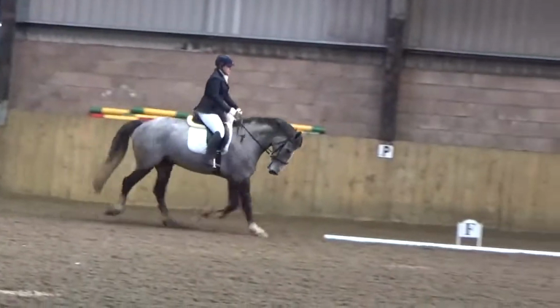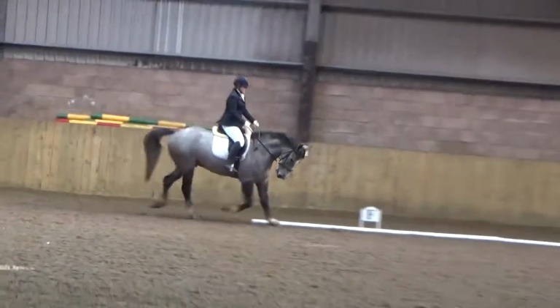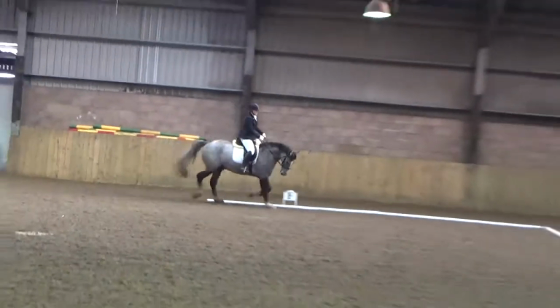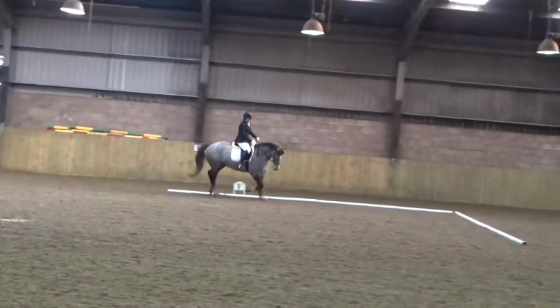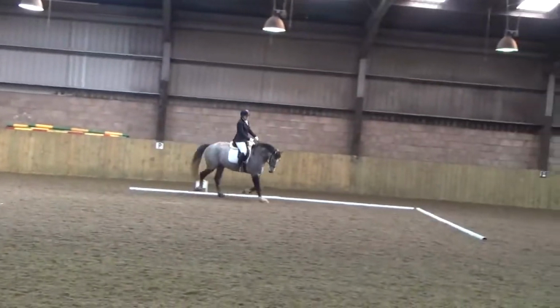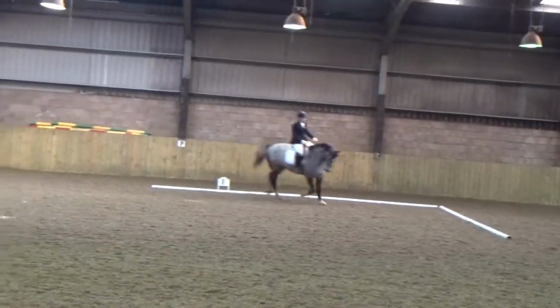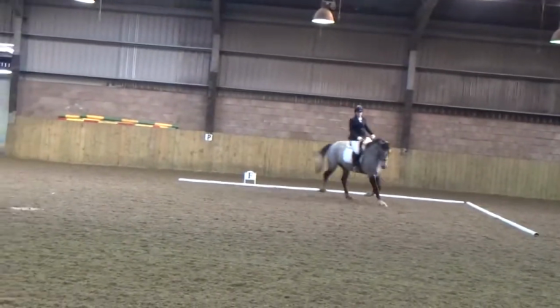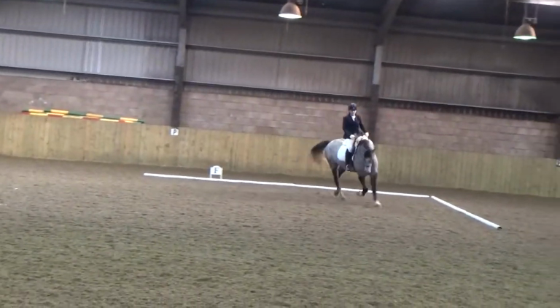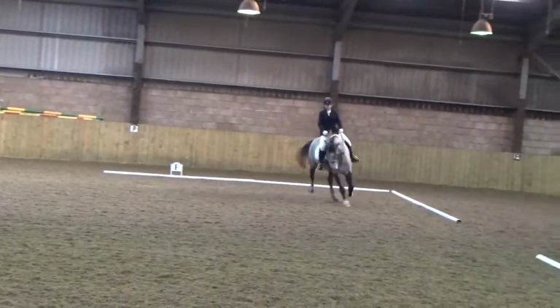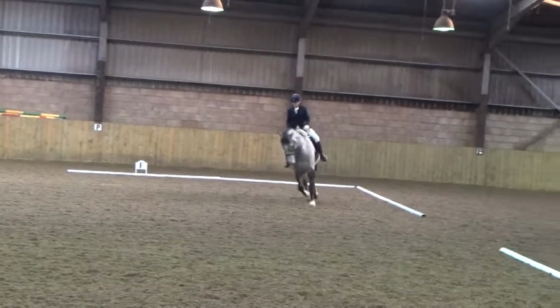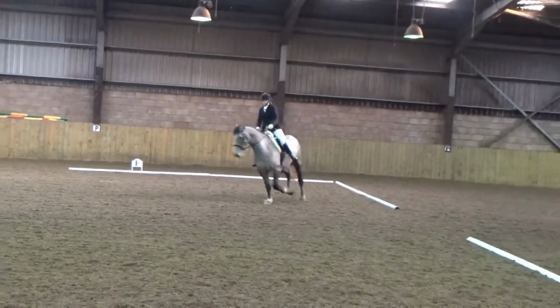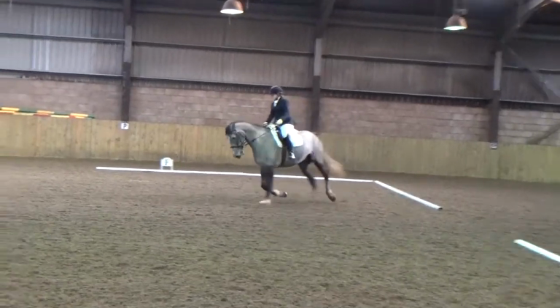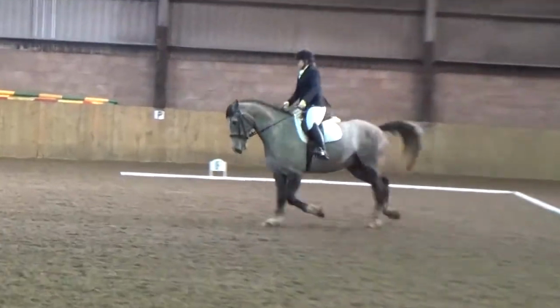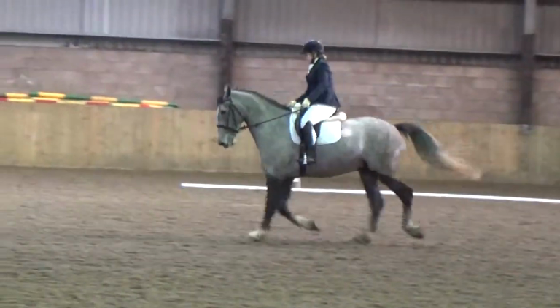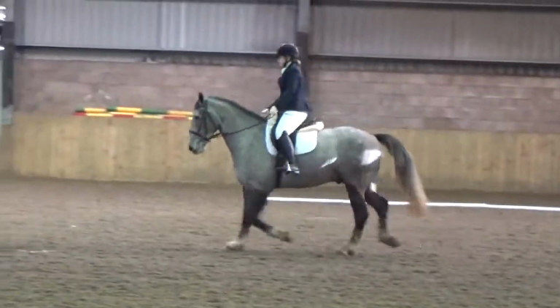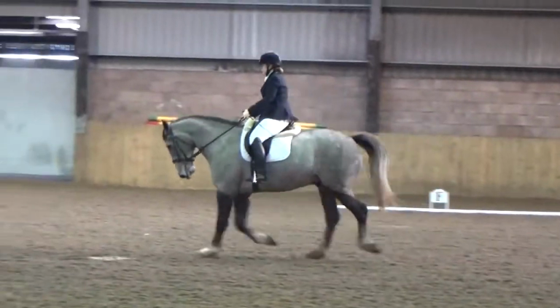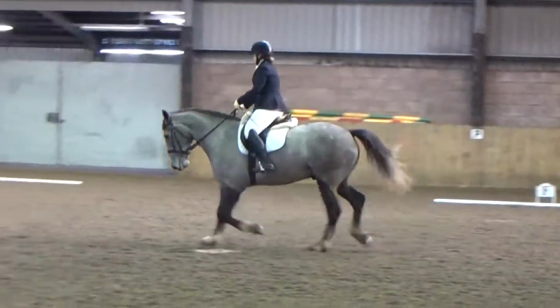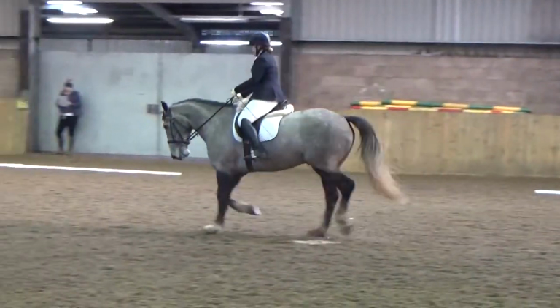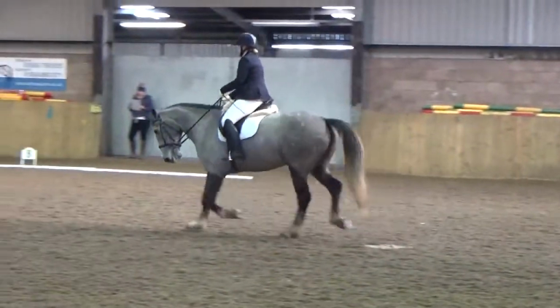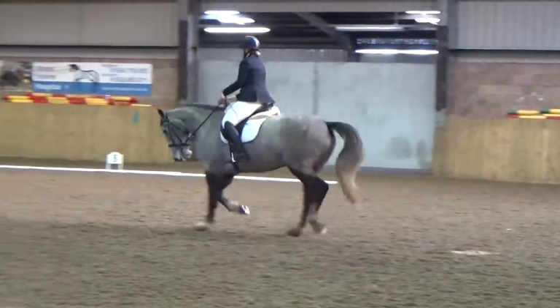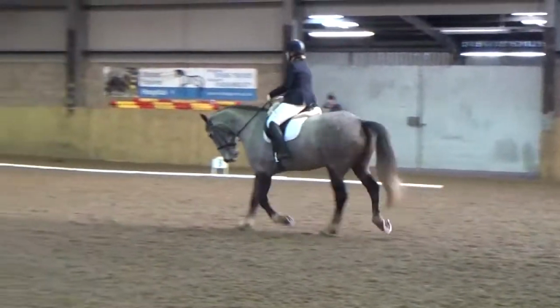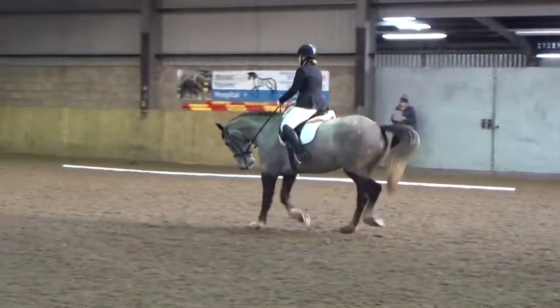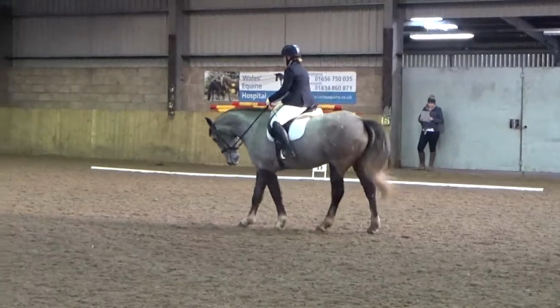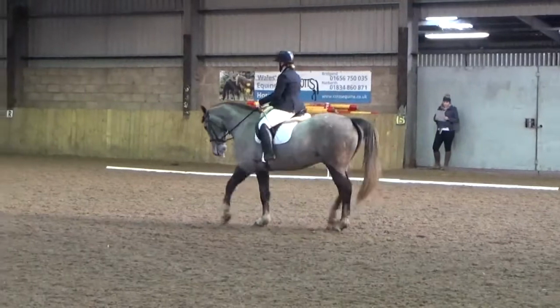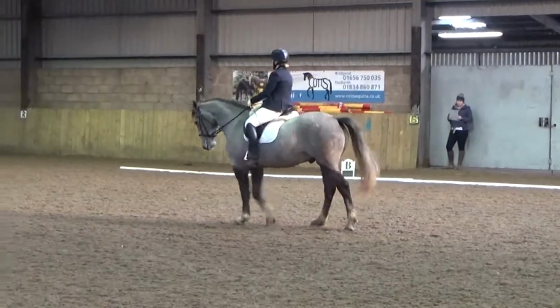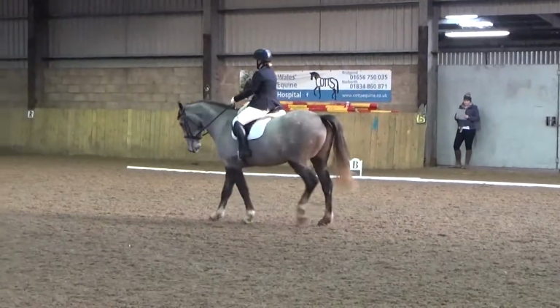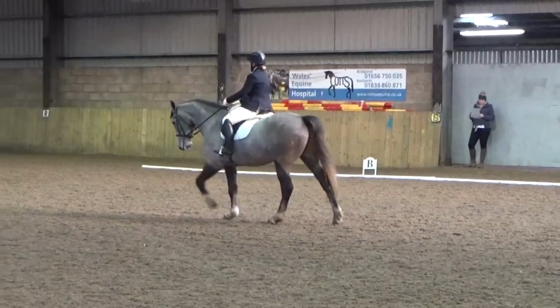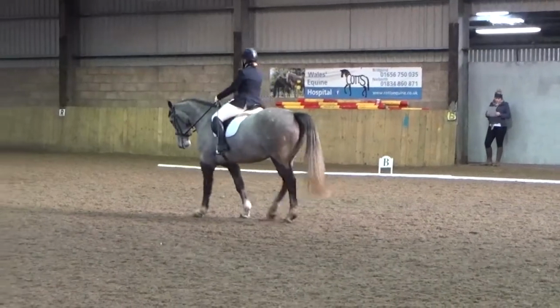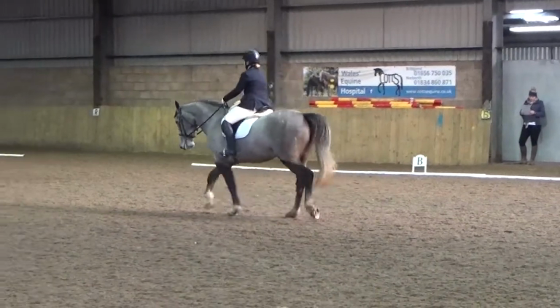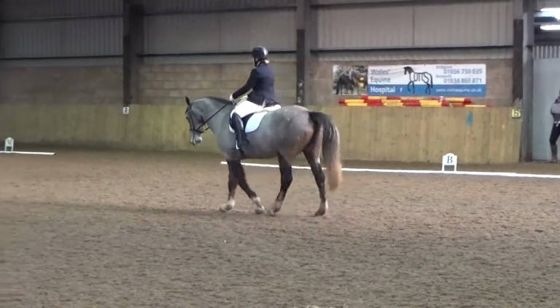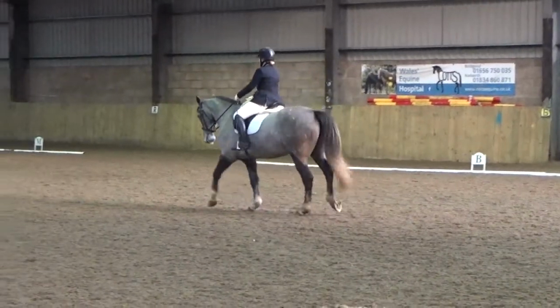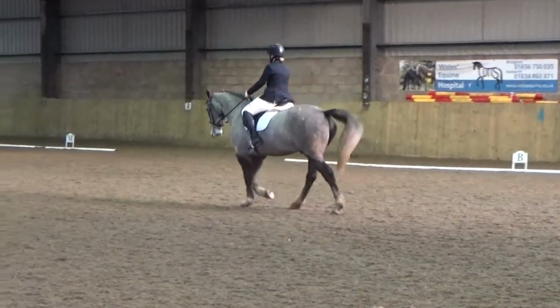Before F, transition to working trot length after C, in working trot. A to the centre line.